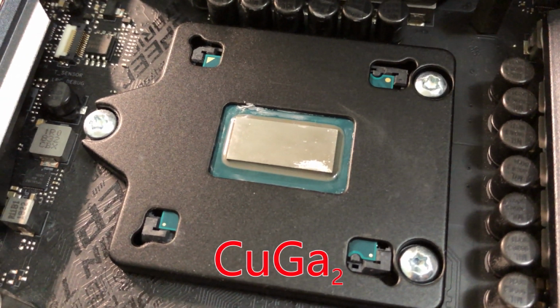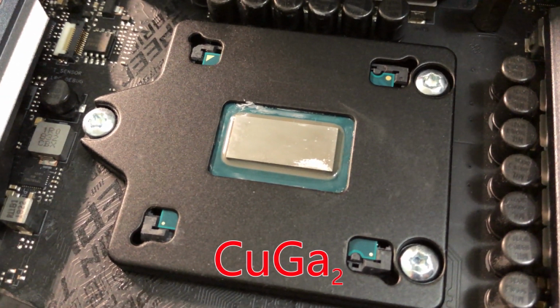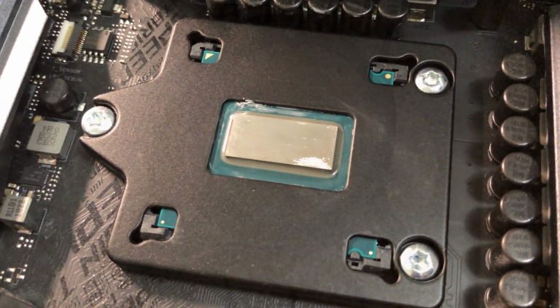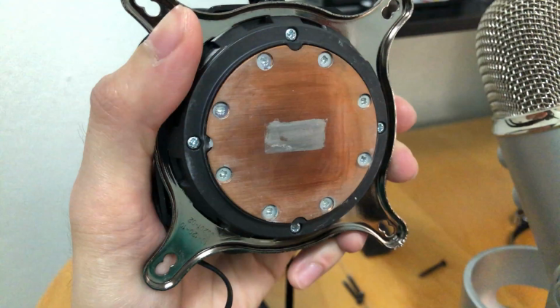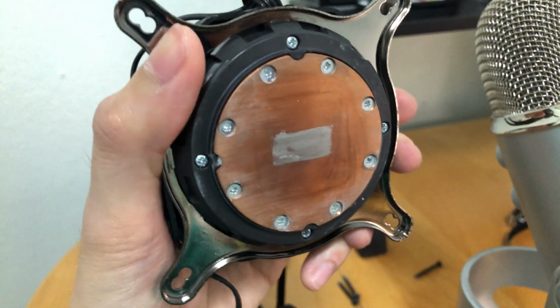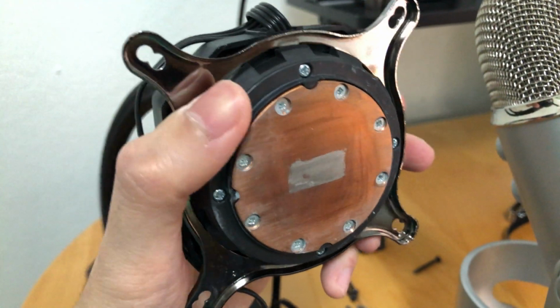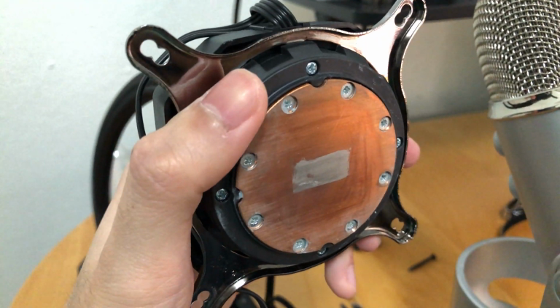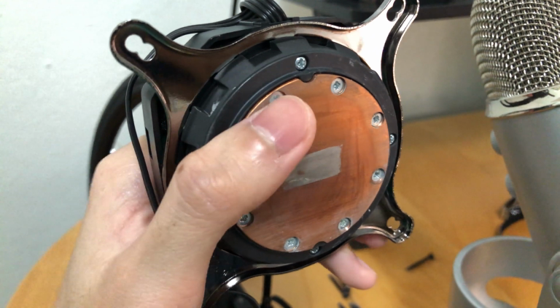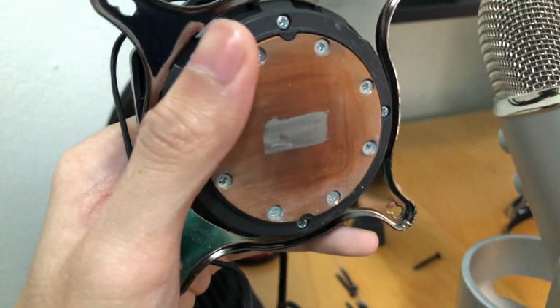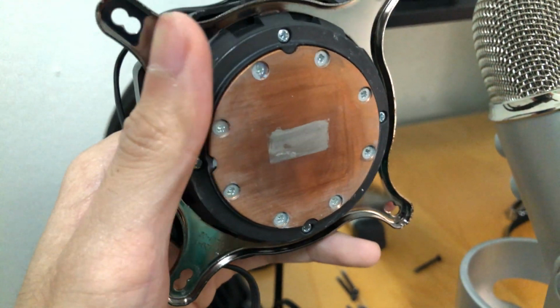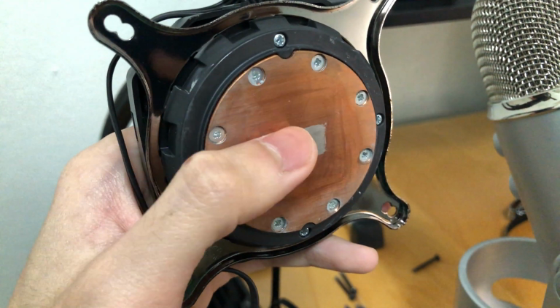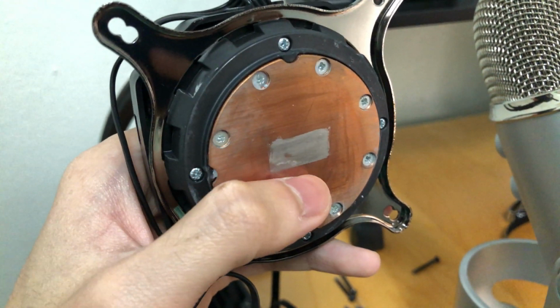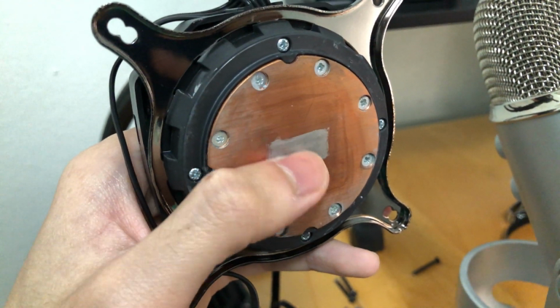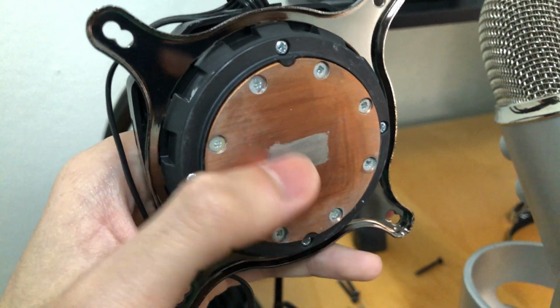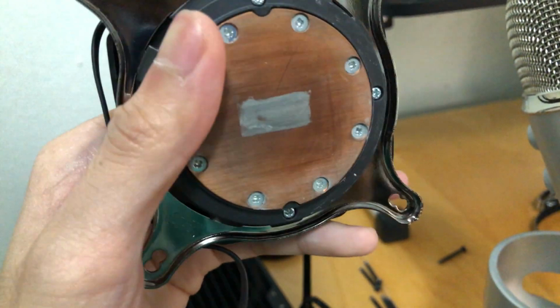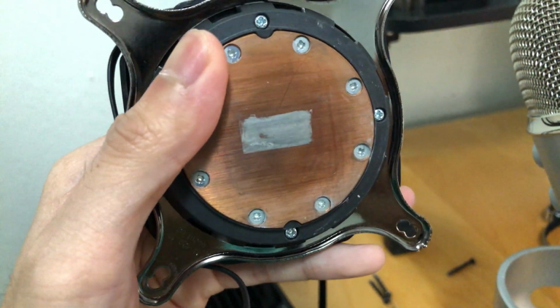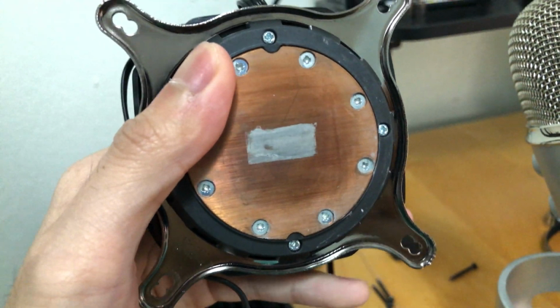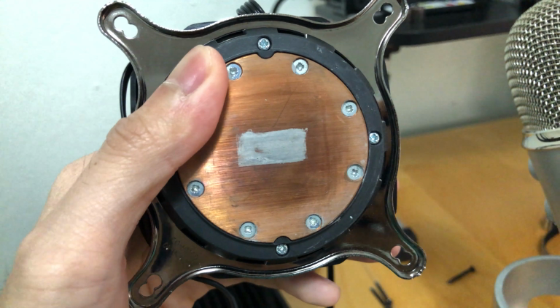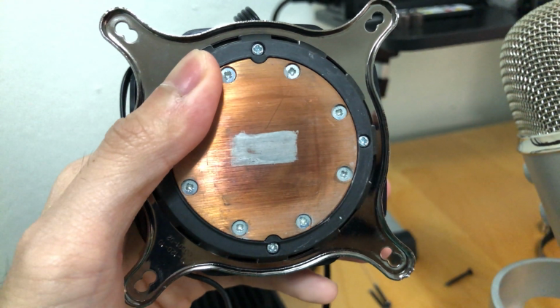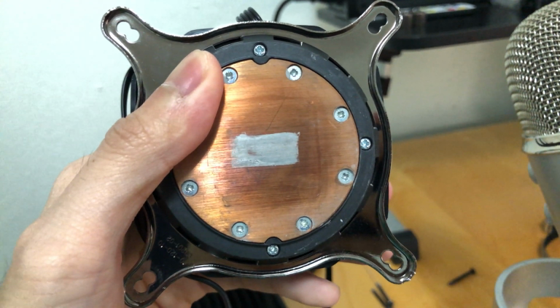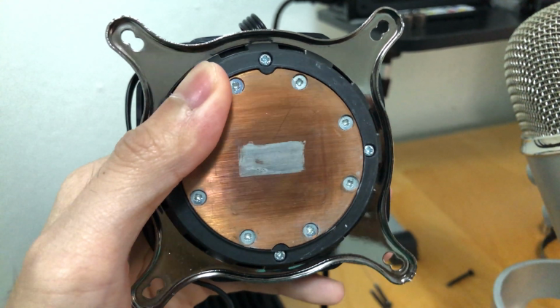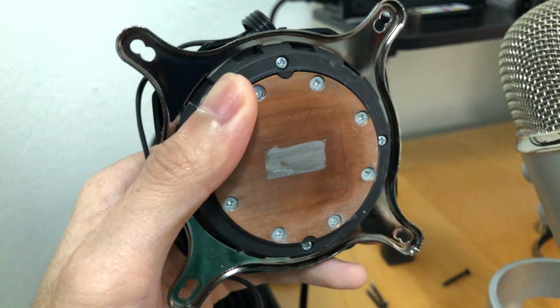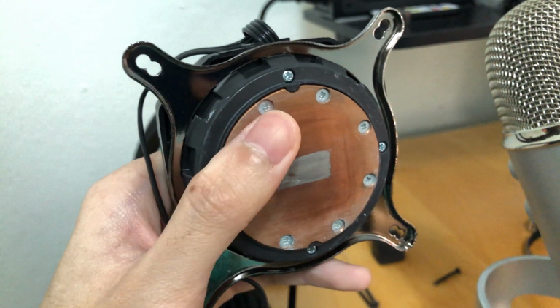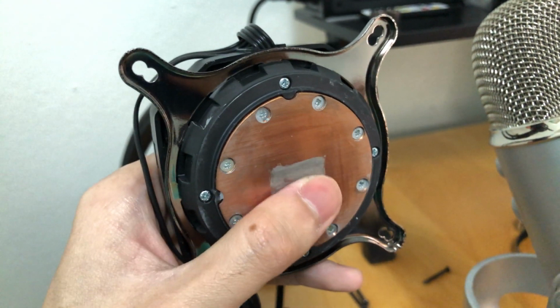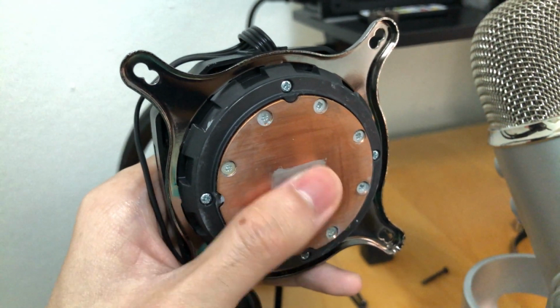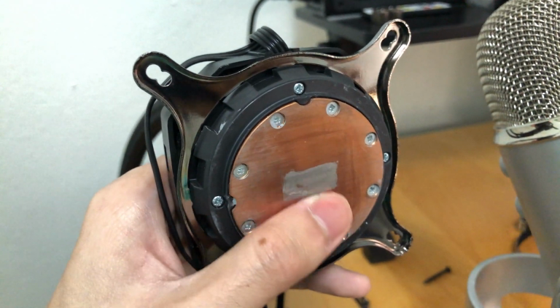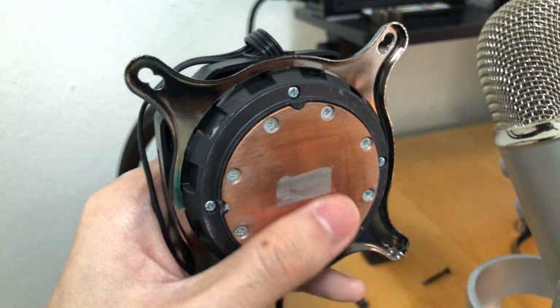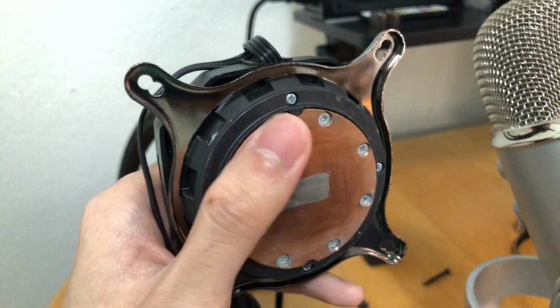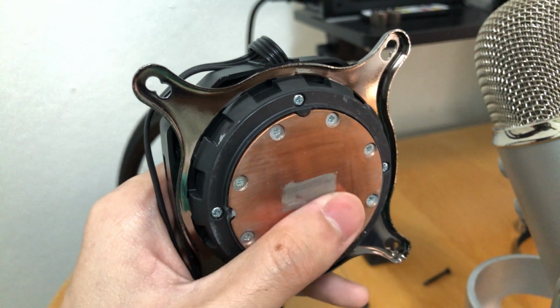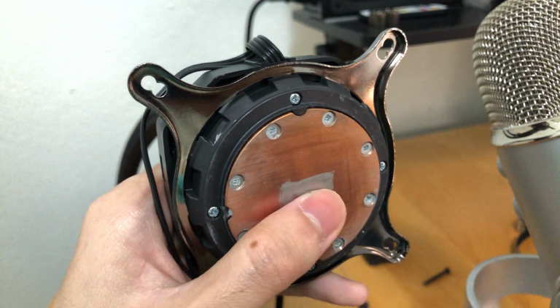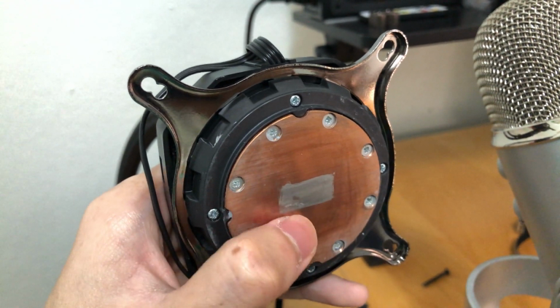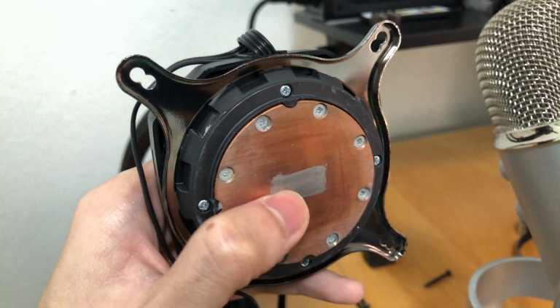I use a q-tip with alcohol to clean the AIO. The same mark on my CPU die is also stuck on the water block, but the surface of the water block is very smooth — it just has that stain.